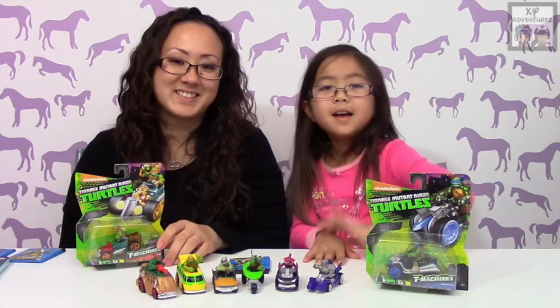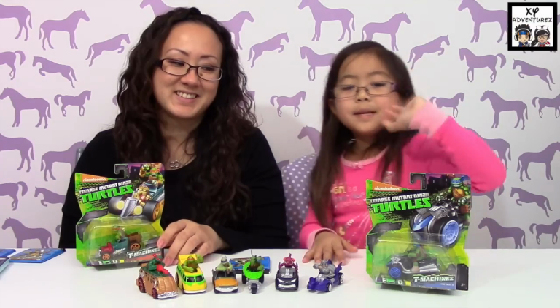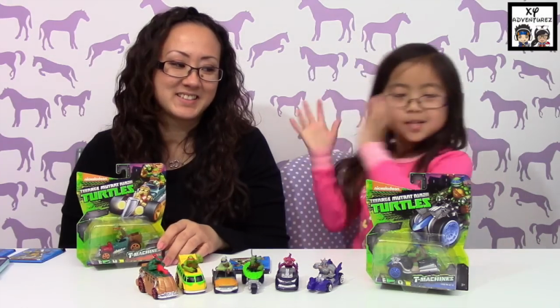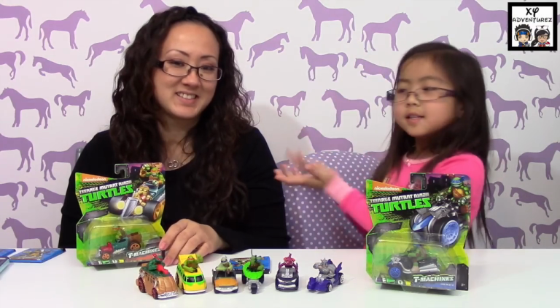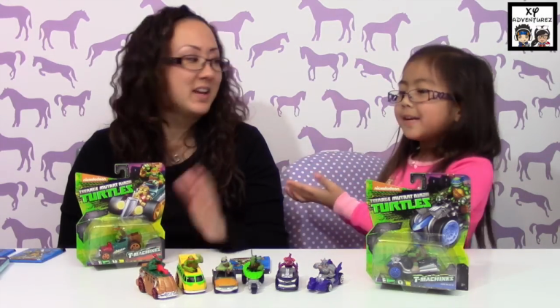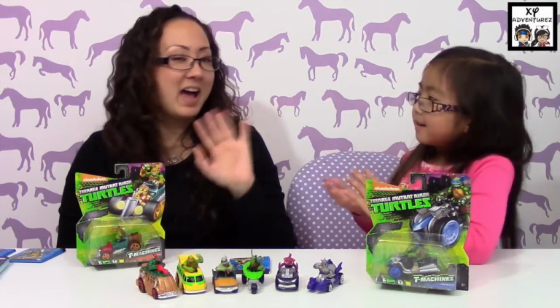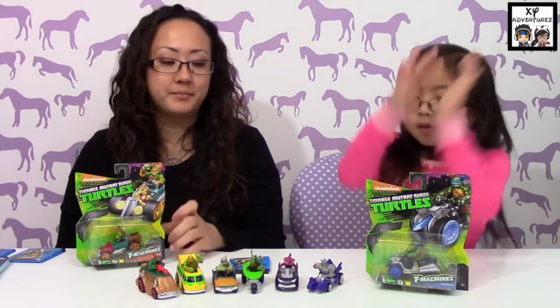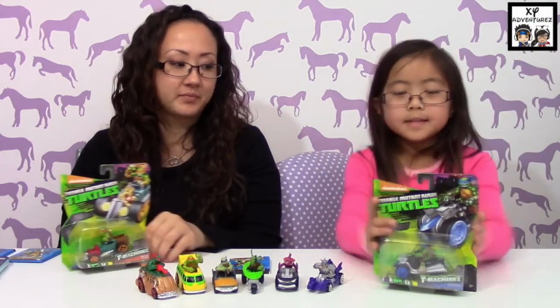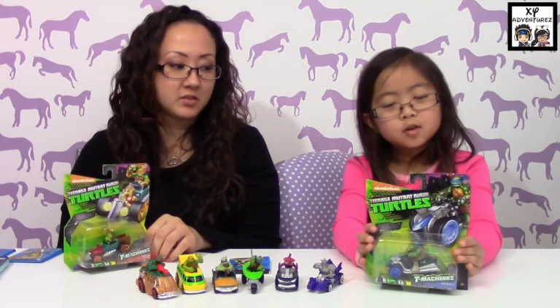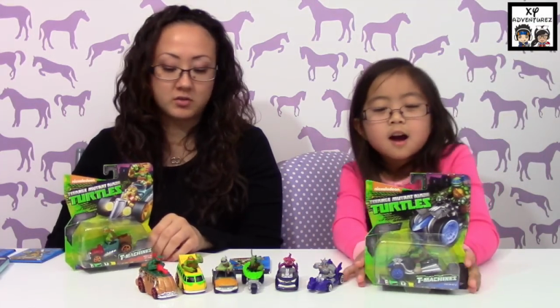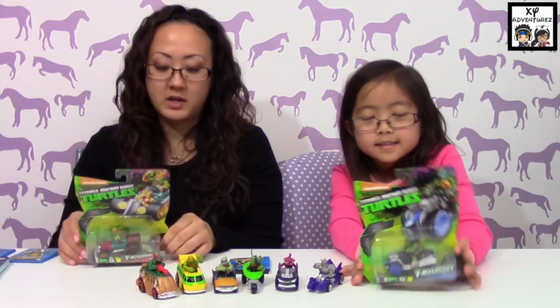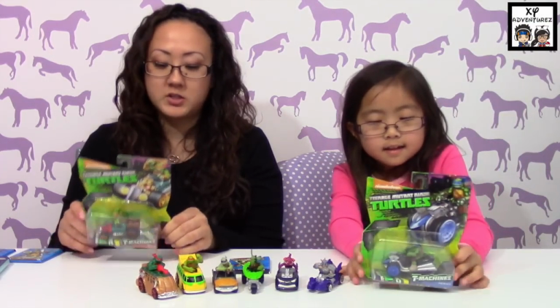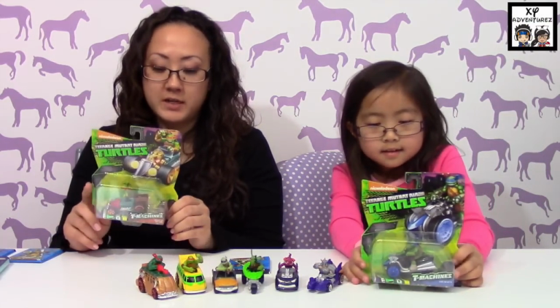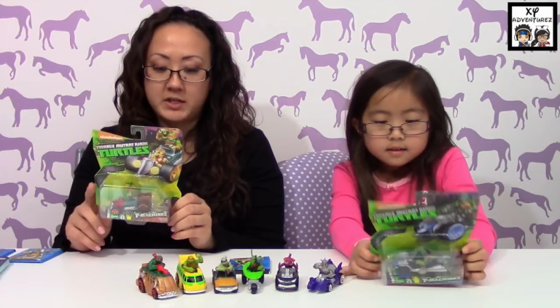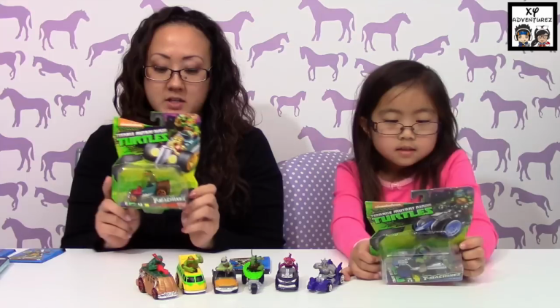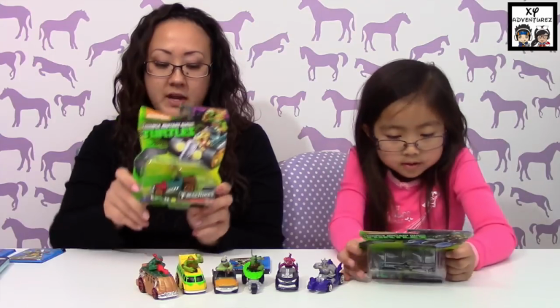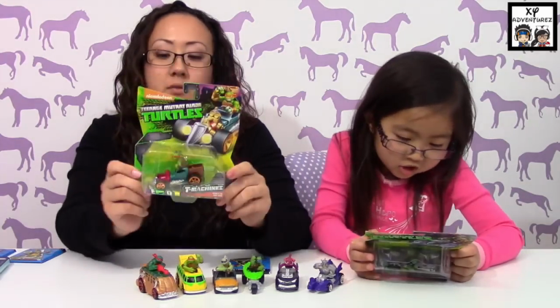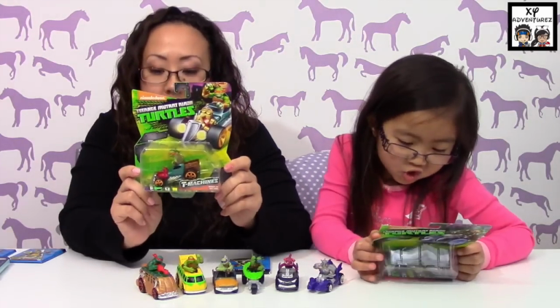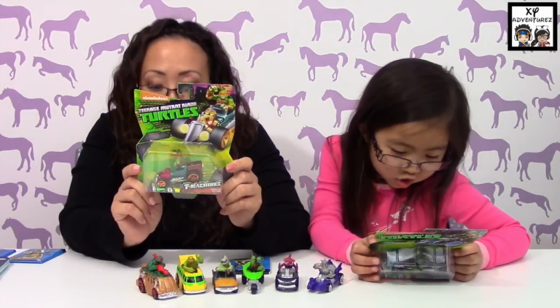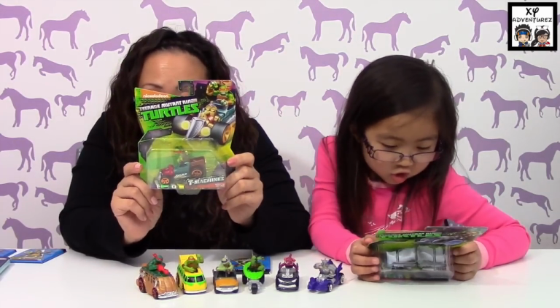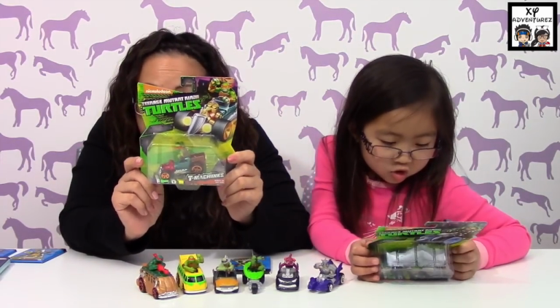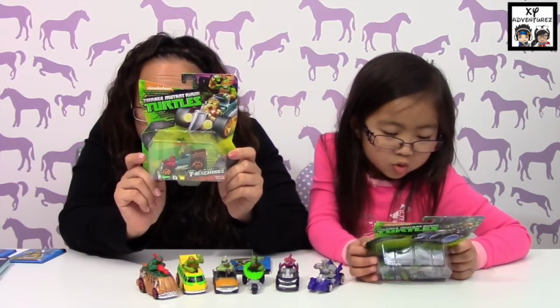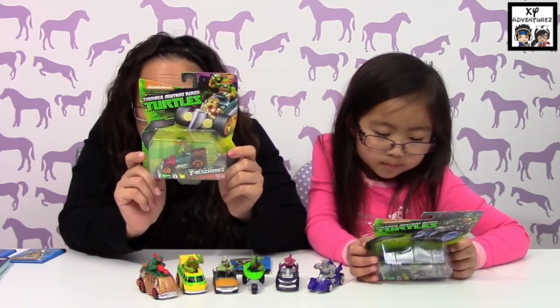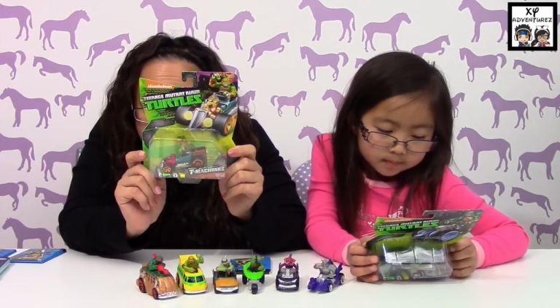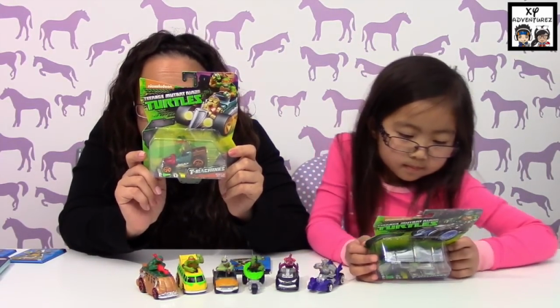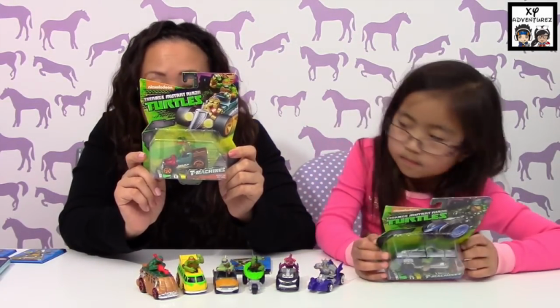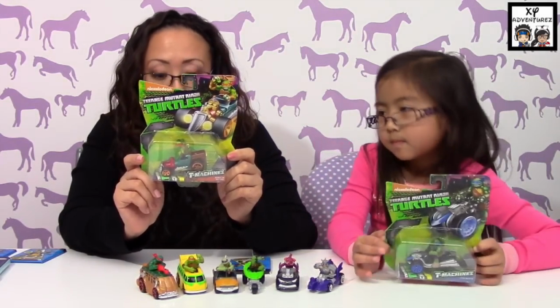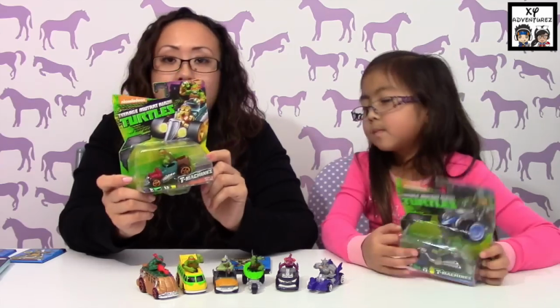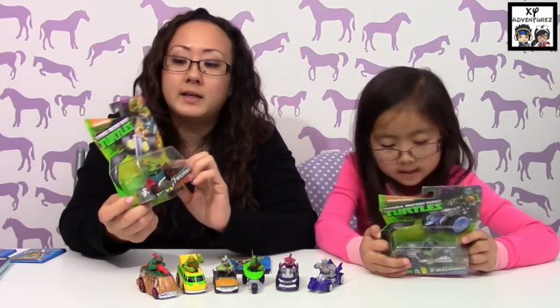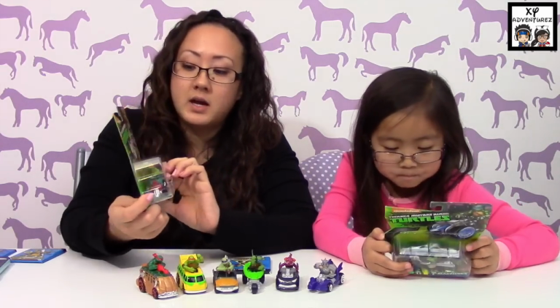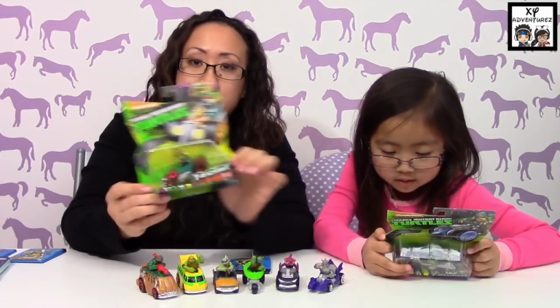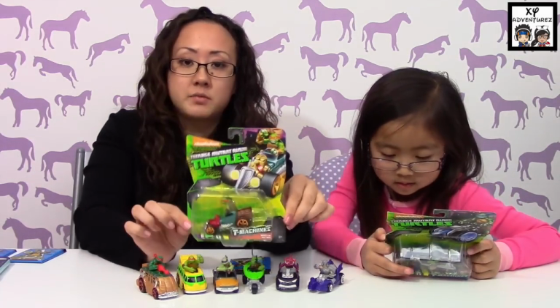Hi, my name is Isabella and here's mommy. So you have Ninja Turtle cars — these are the T-Machines. They came out with a line of these cars, they're by Playmates Toys.